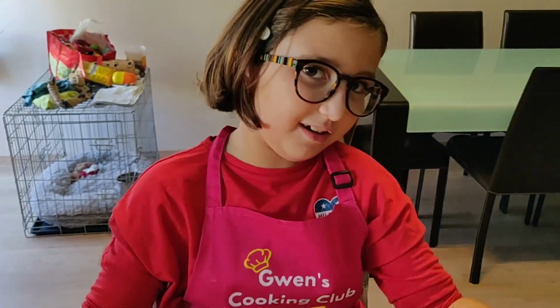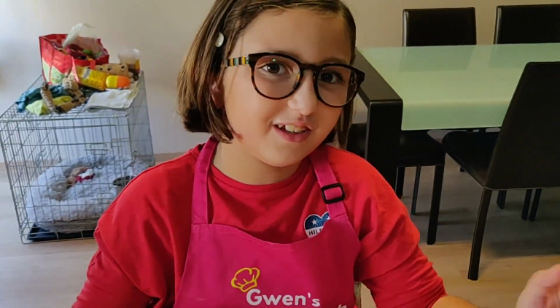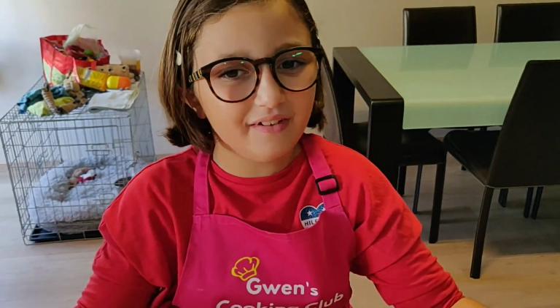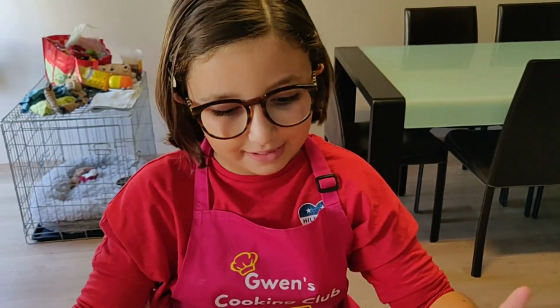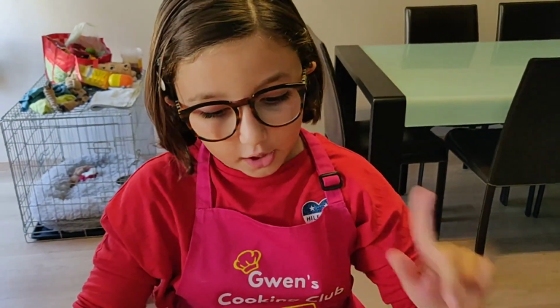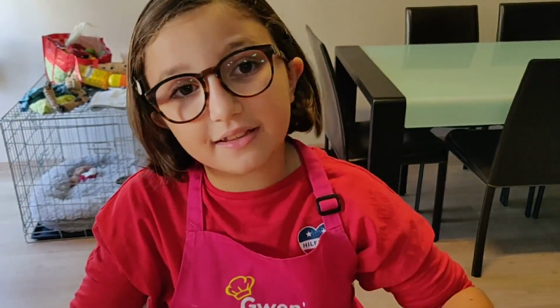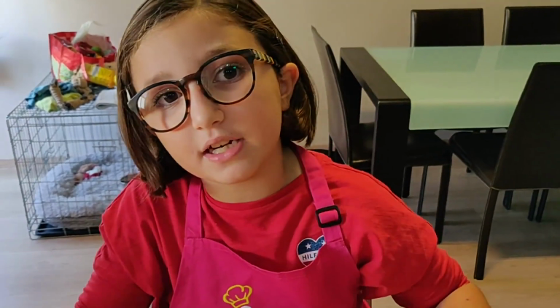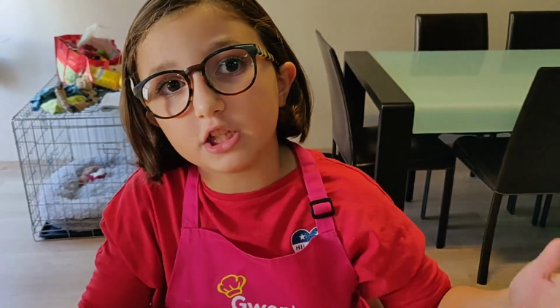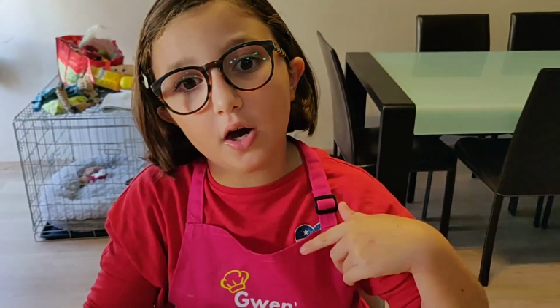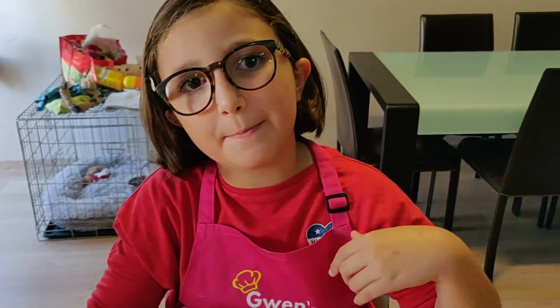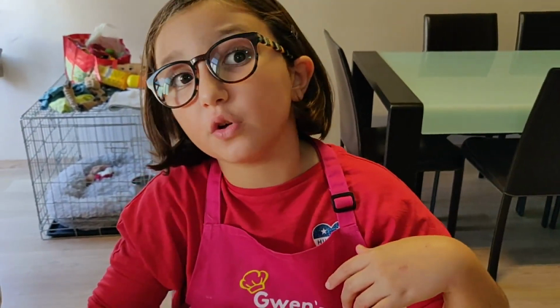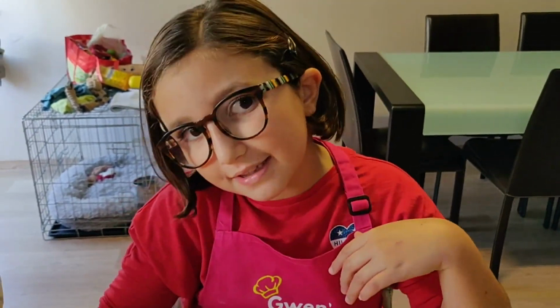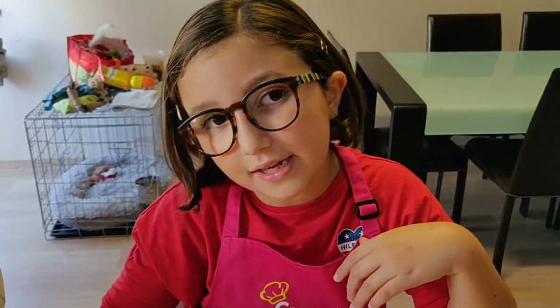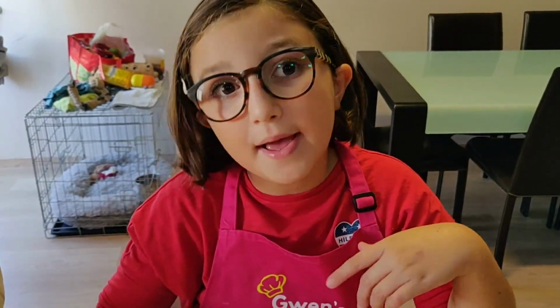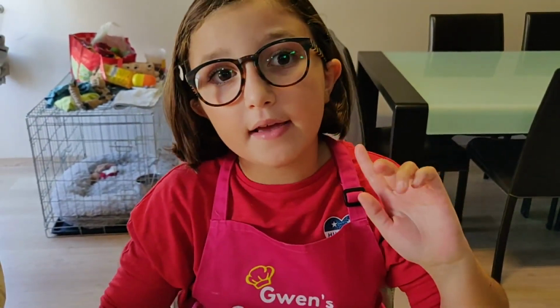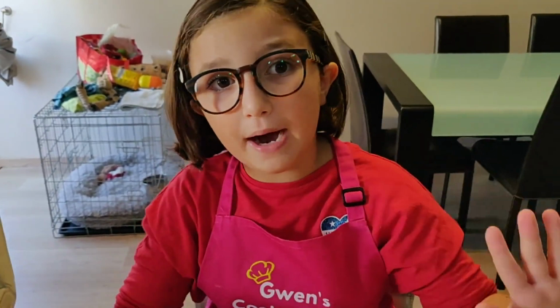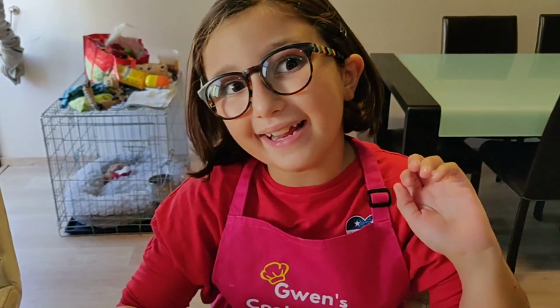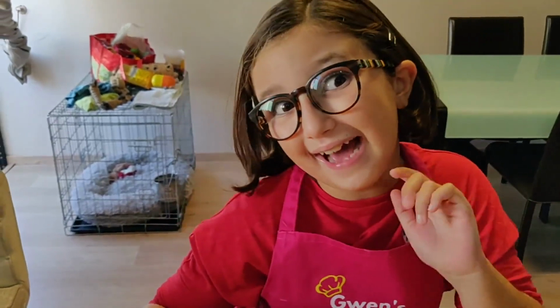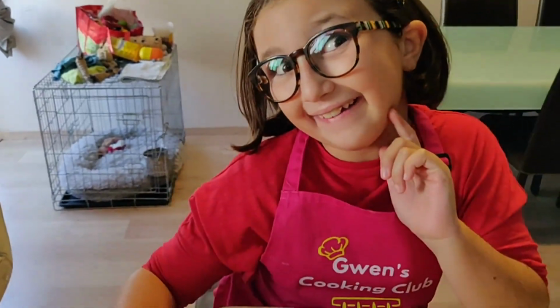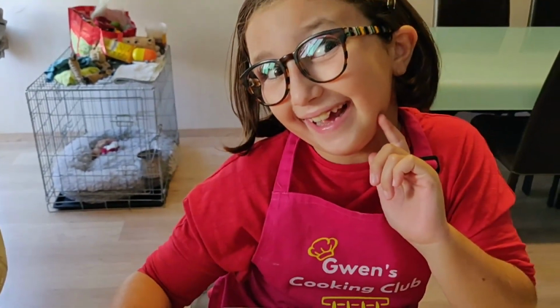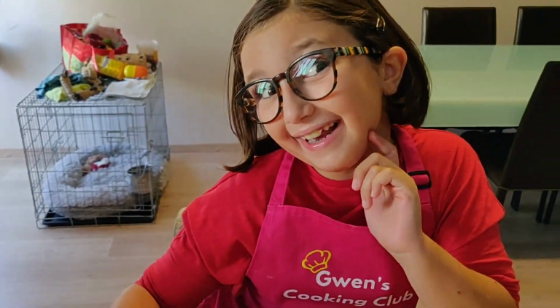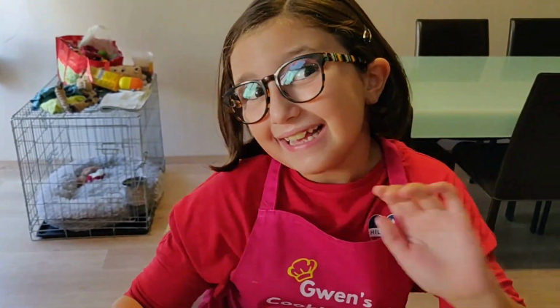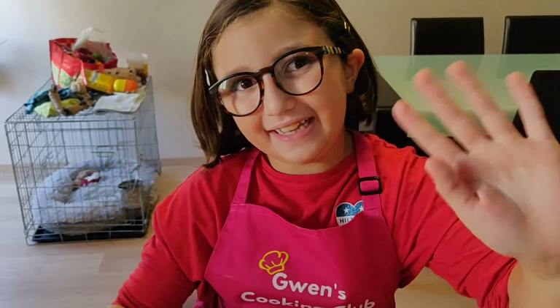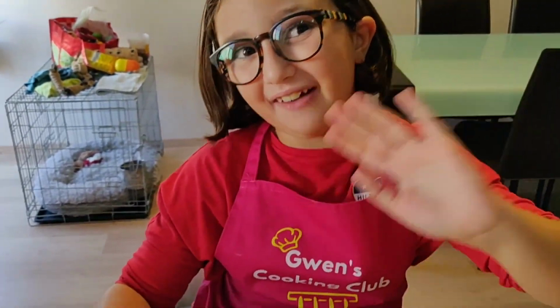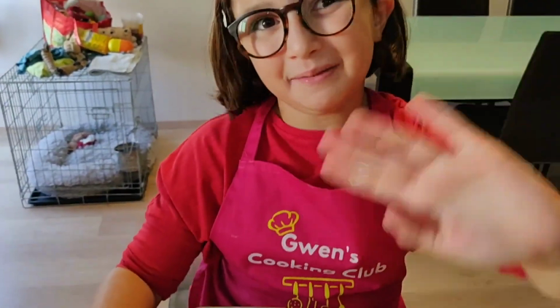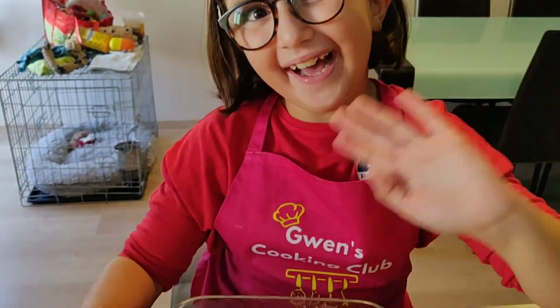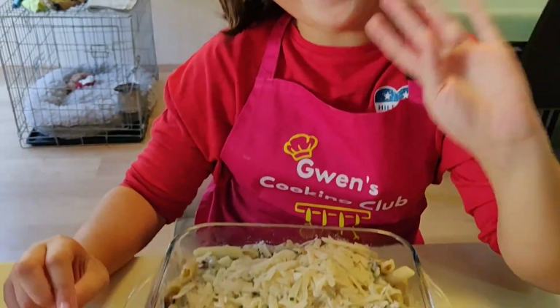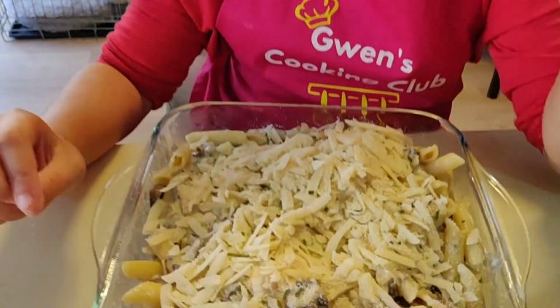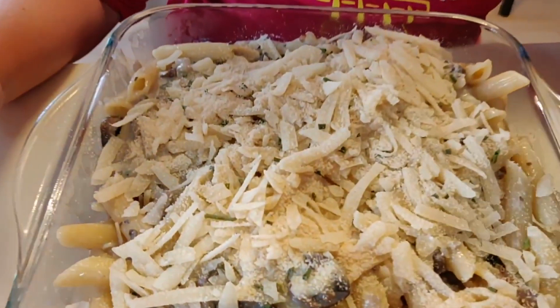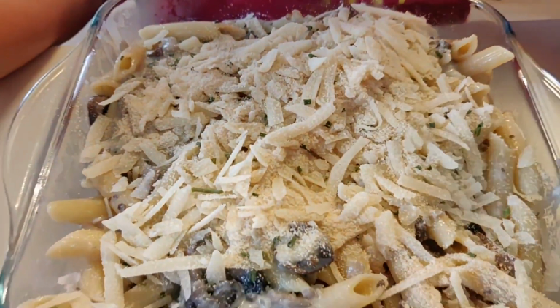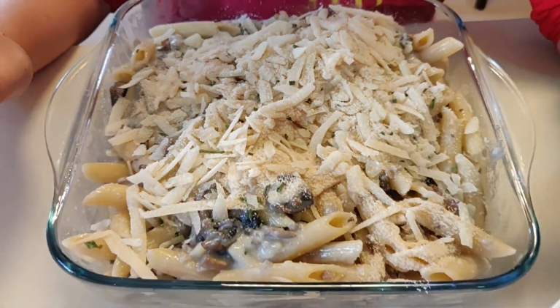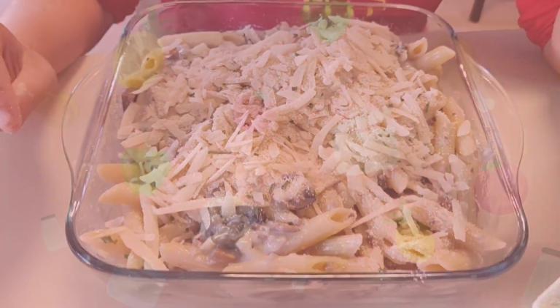You'll see the final results on my page, Gwen's Cooking Club. Bye, and I will see you after tomorrow — bye bye!